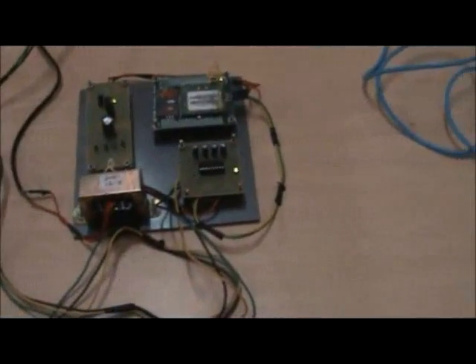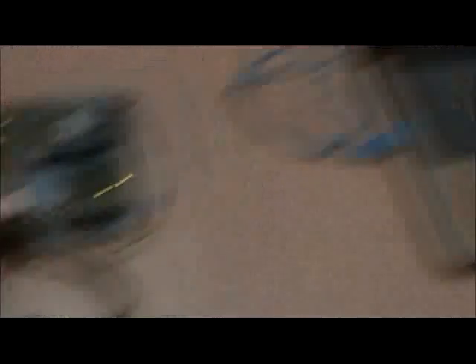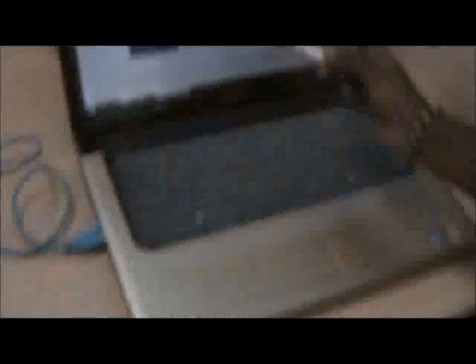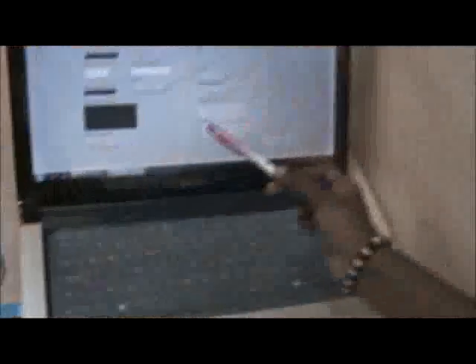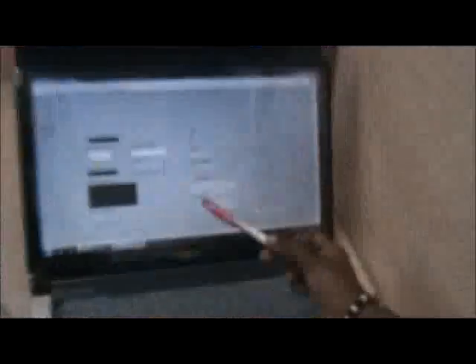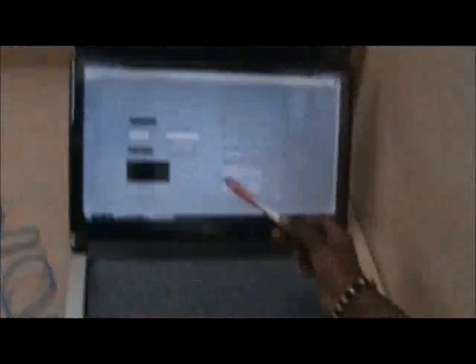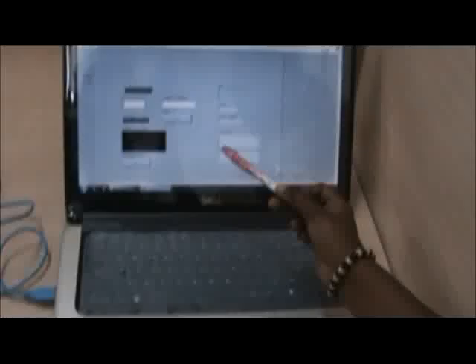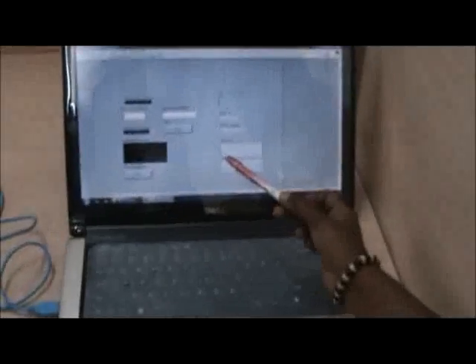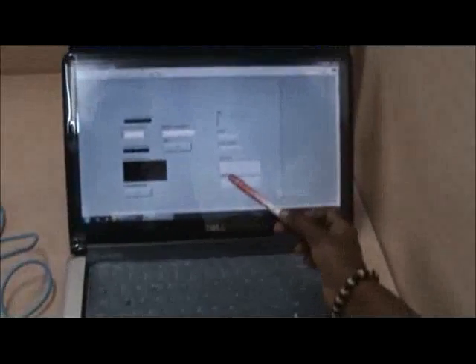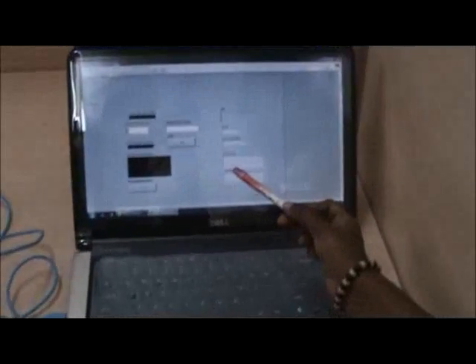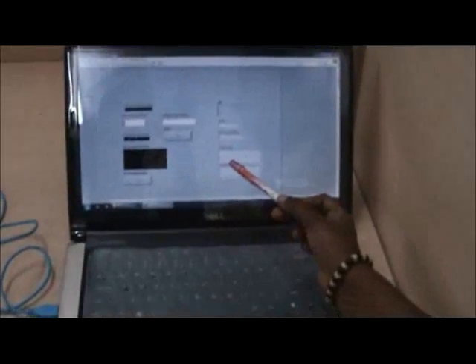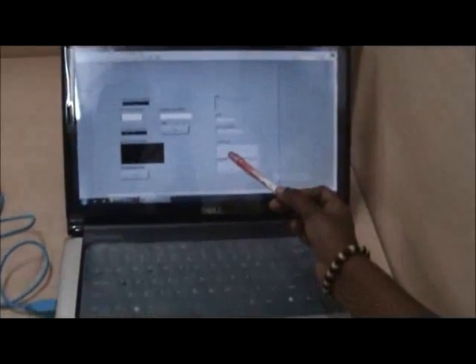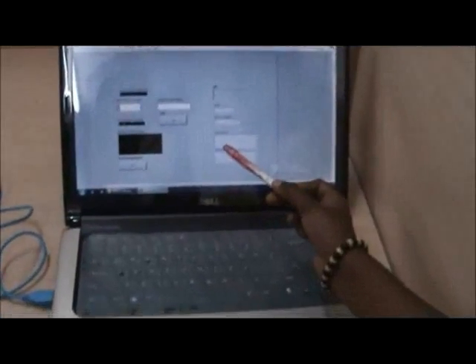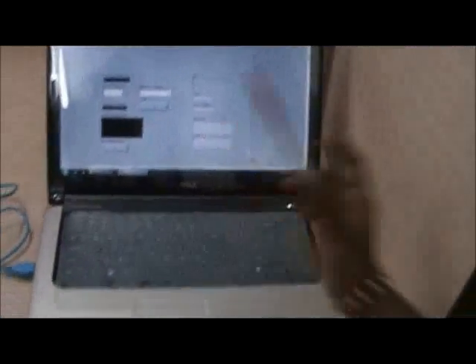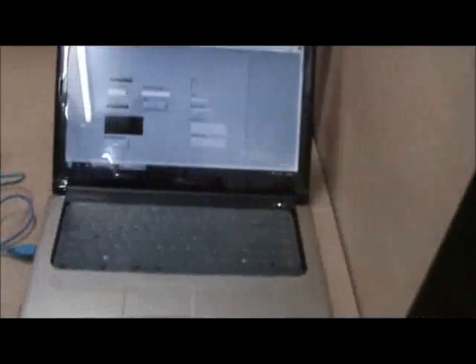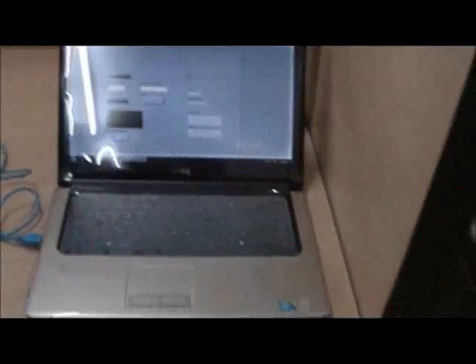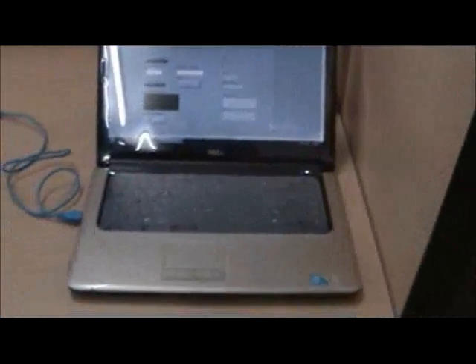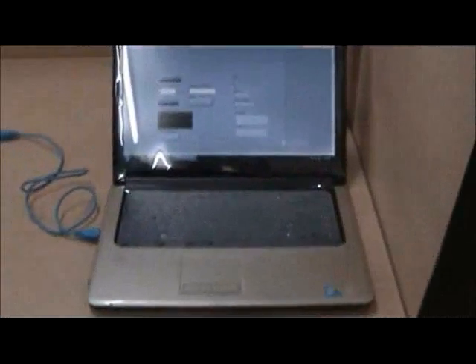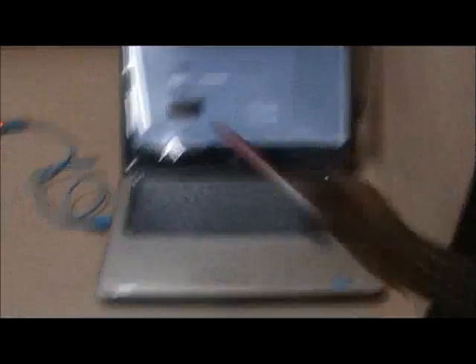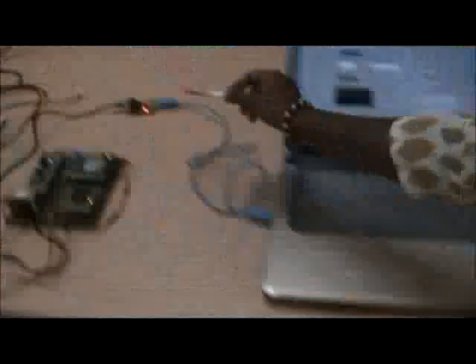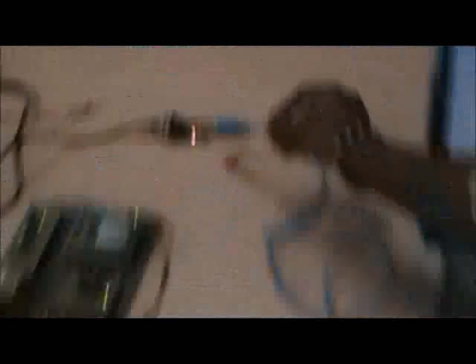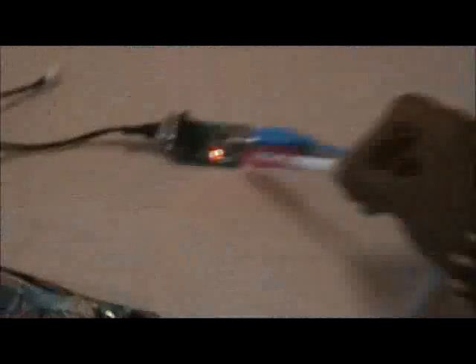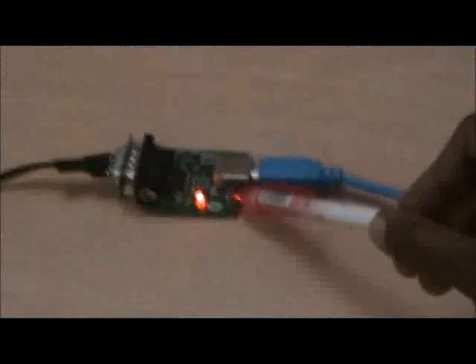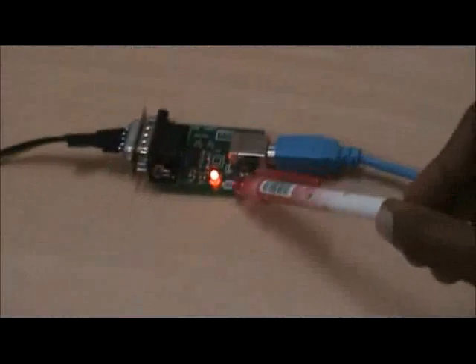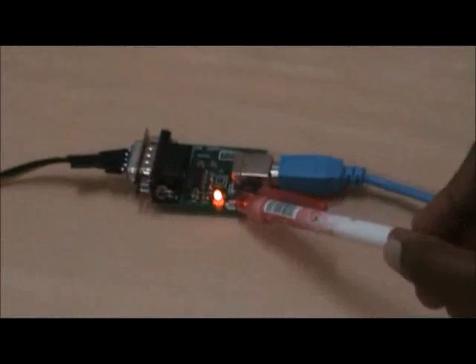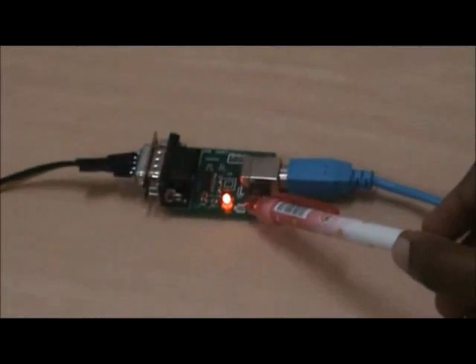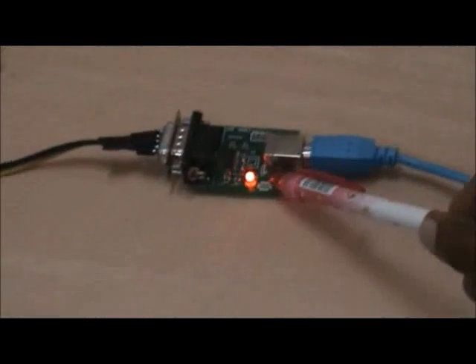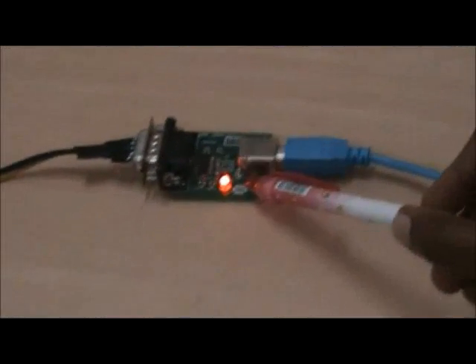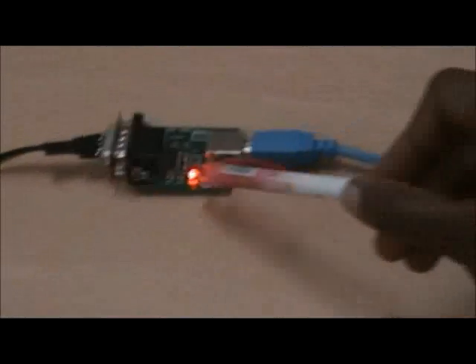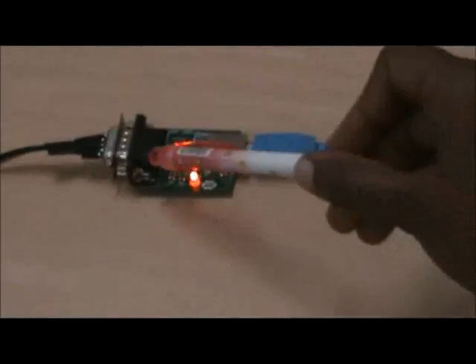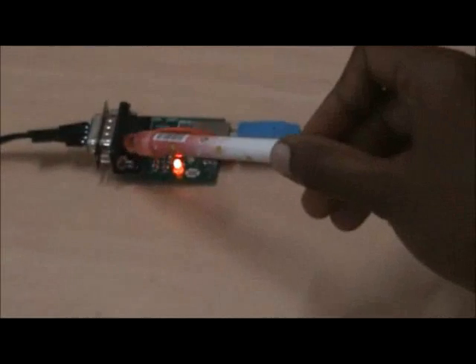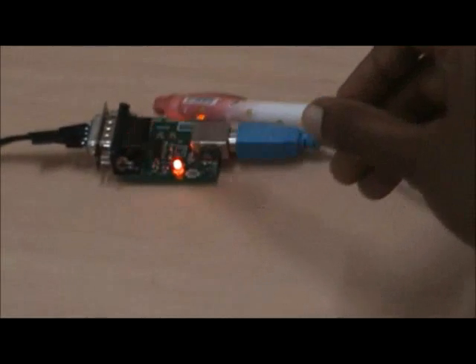The LabVIEW version used here is LabVIEW 8.6. This is the RS232 serial port, which can convert 12V to 5V and 5V to 12V.